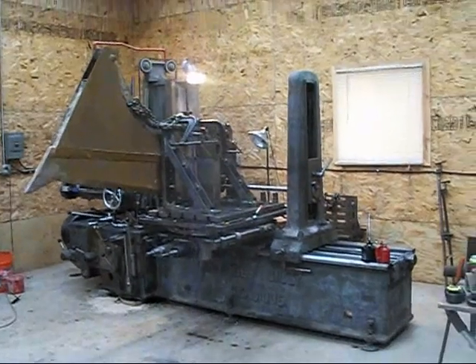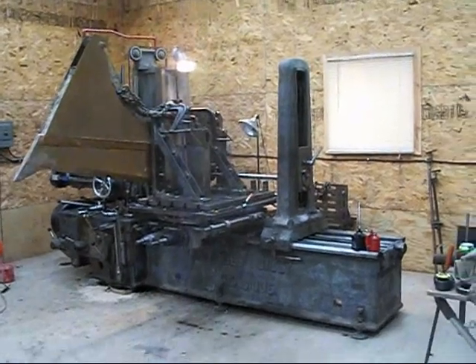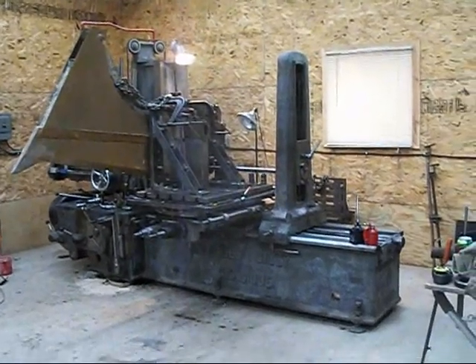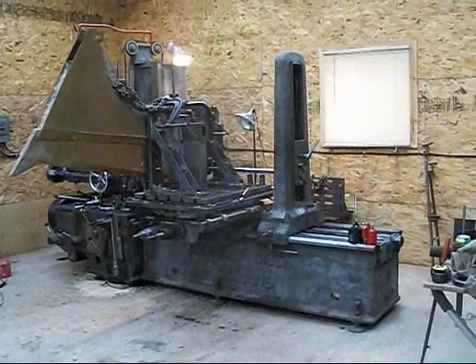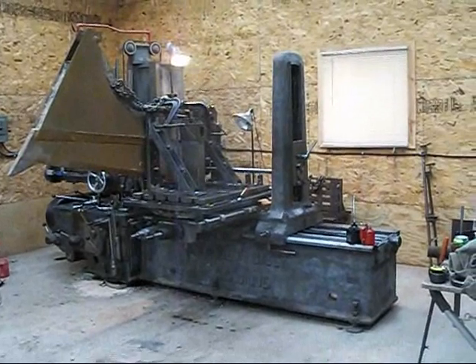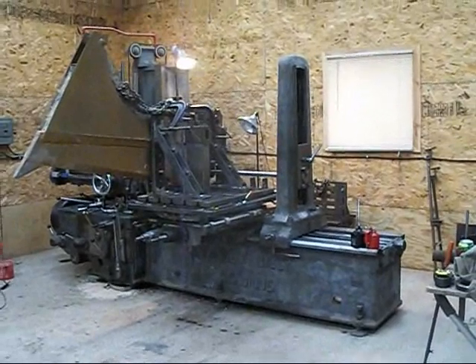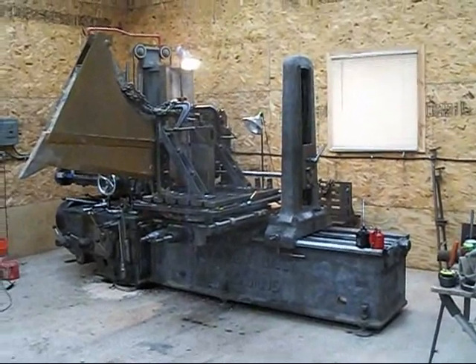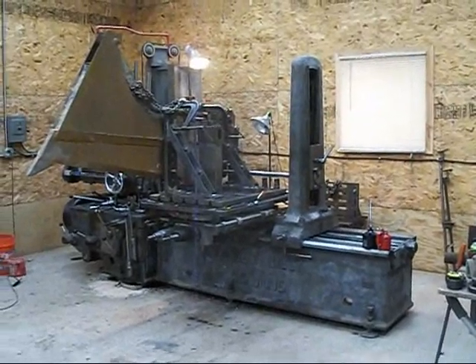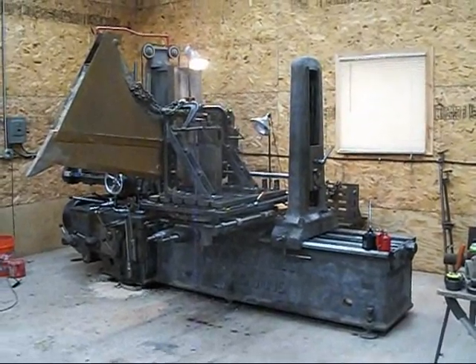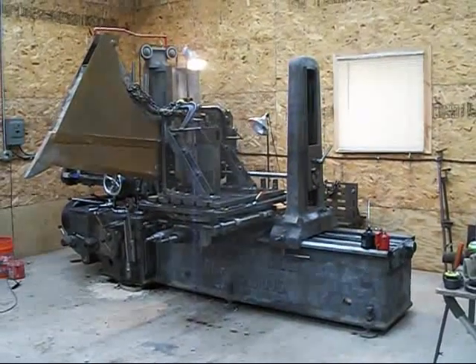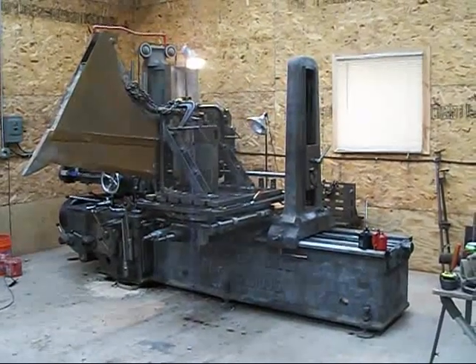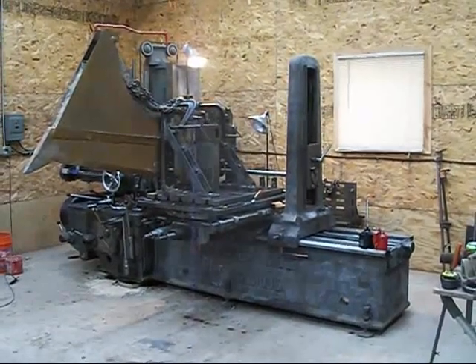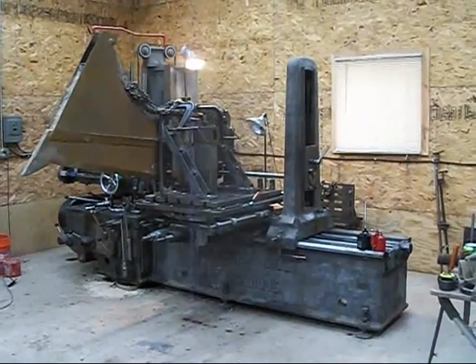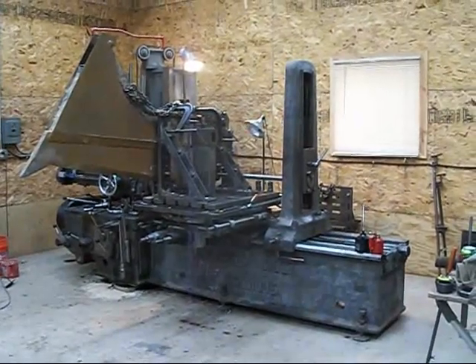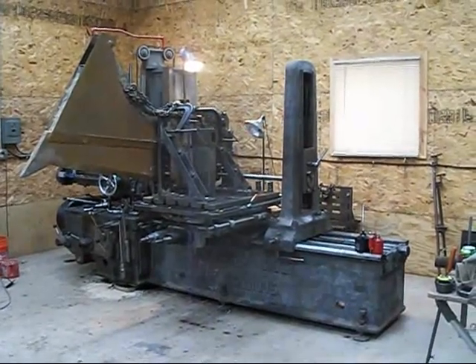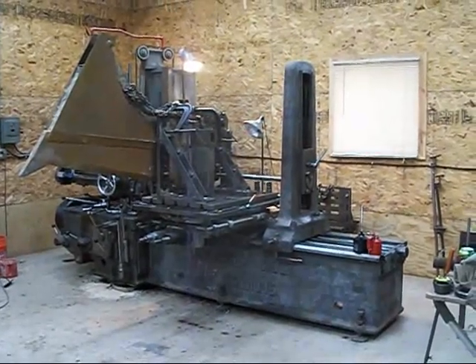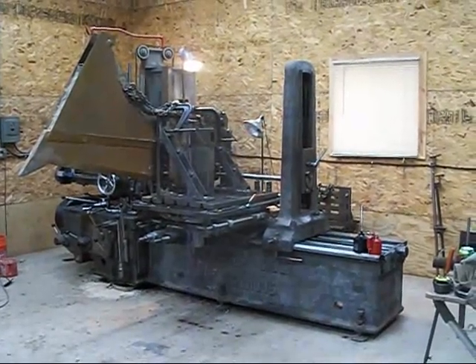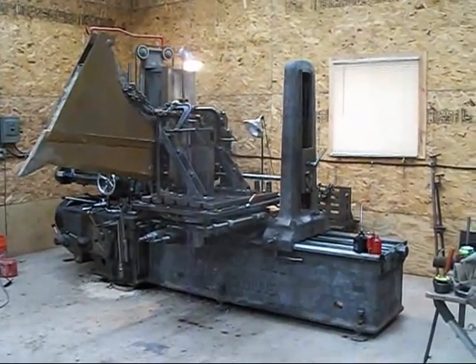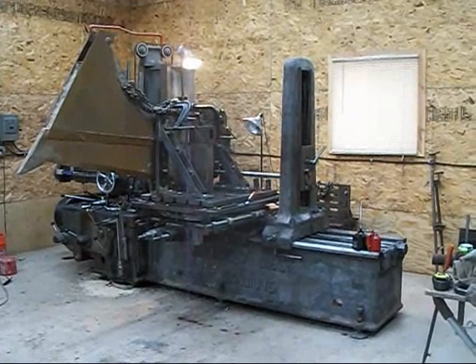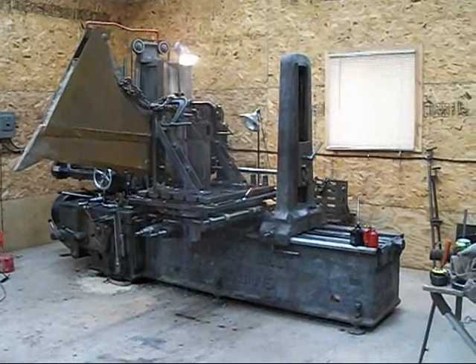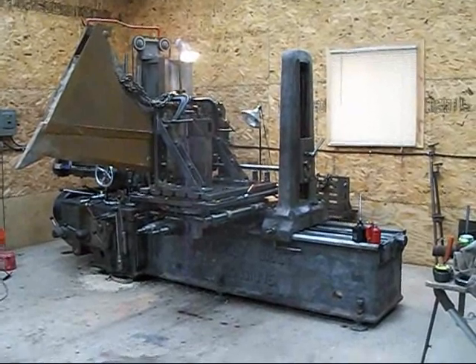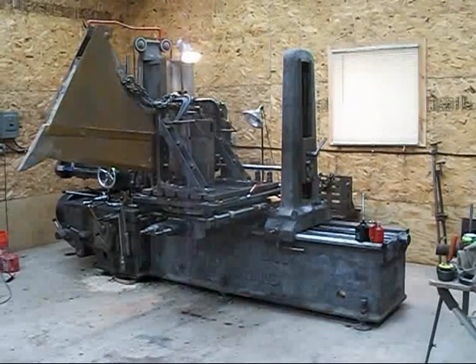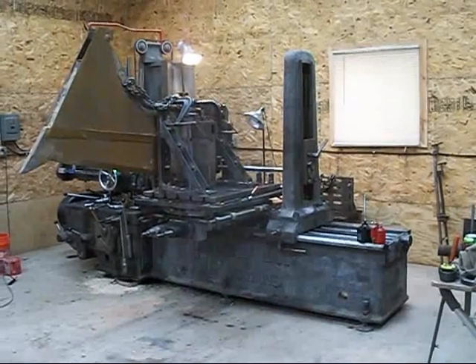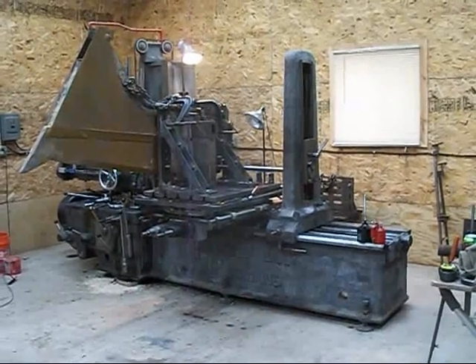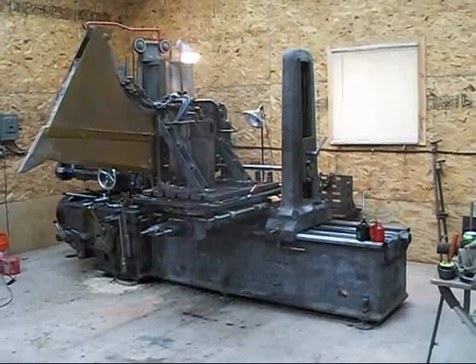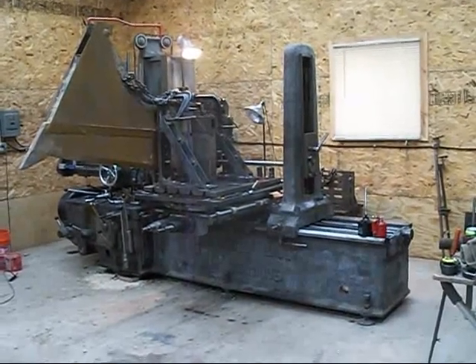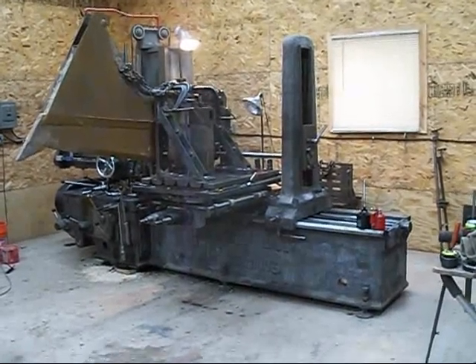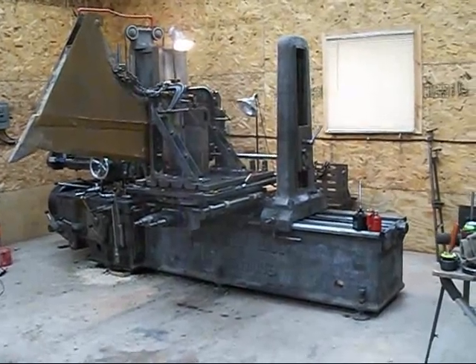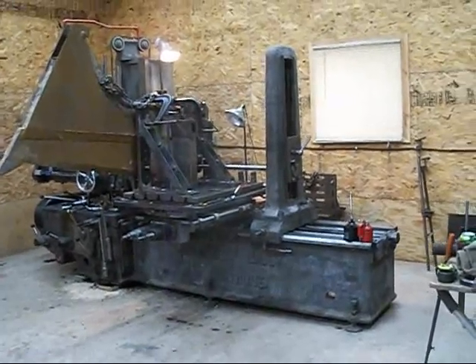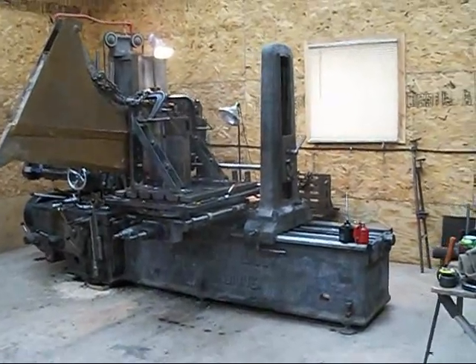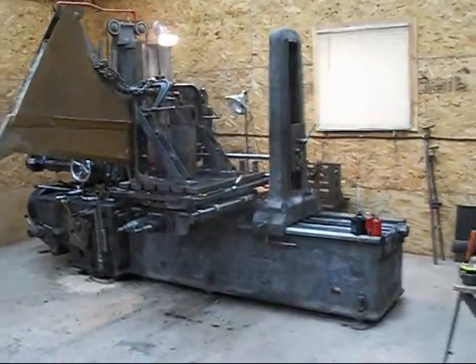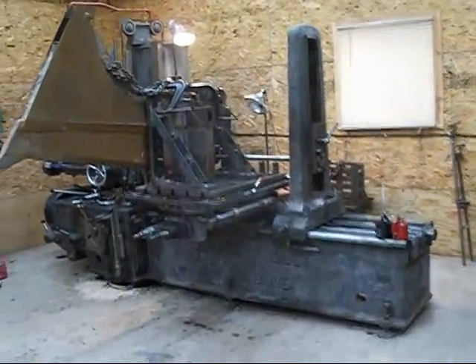Hi guys, welcome back to angle plates part two. You saw me make the angle plates, now you're going to see what we're doing with them.